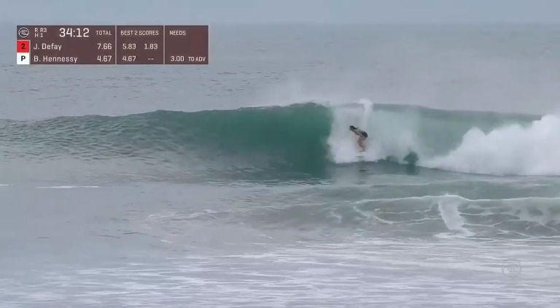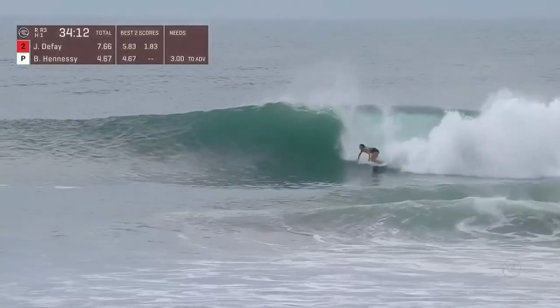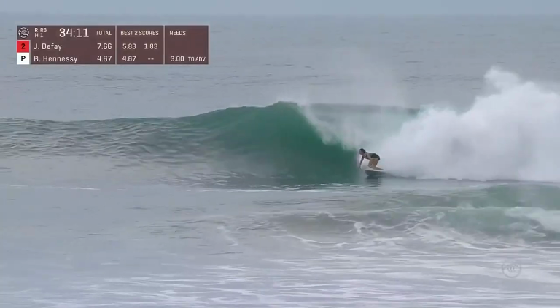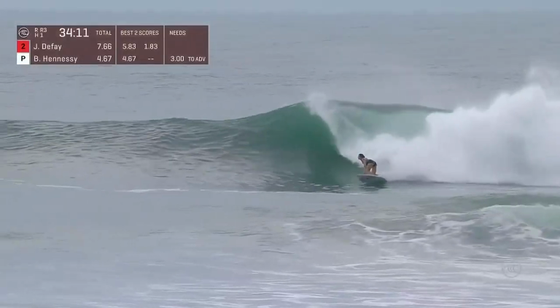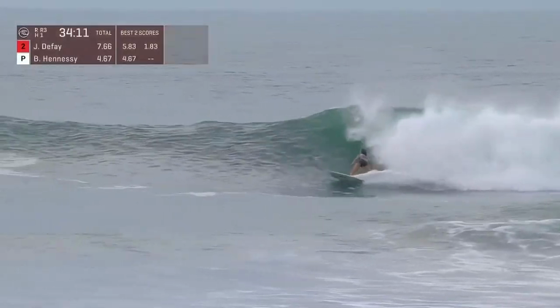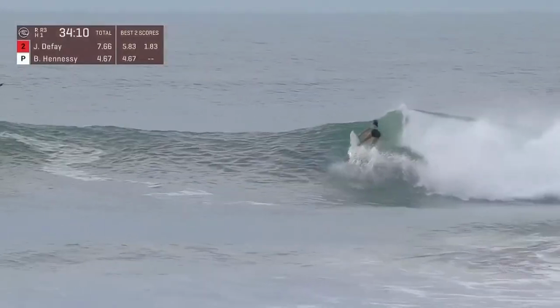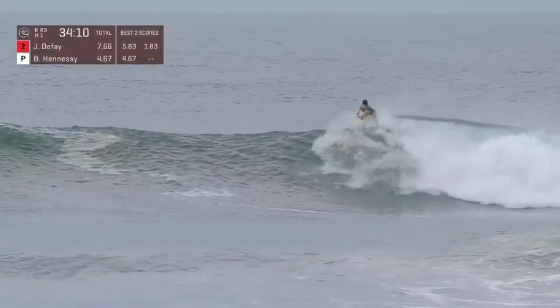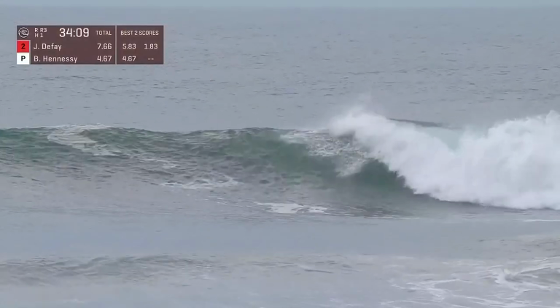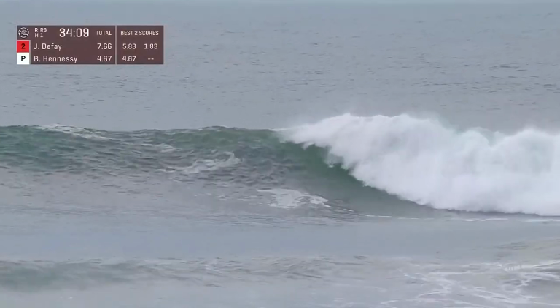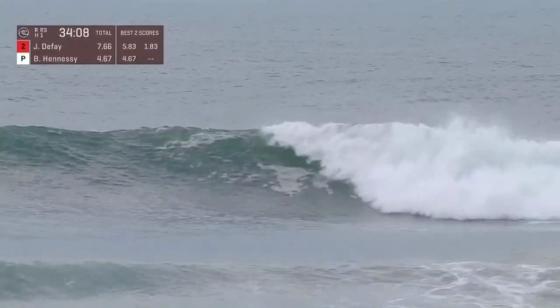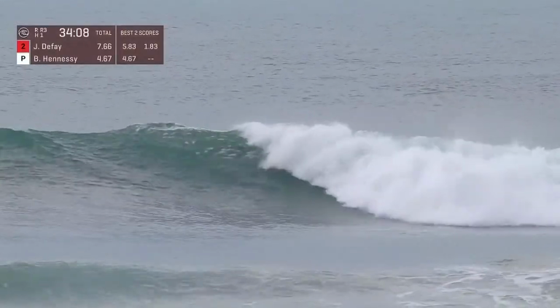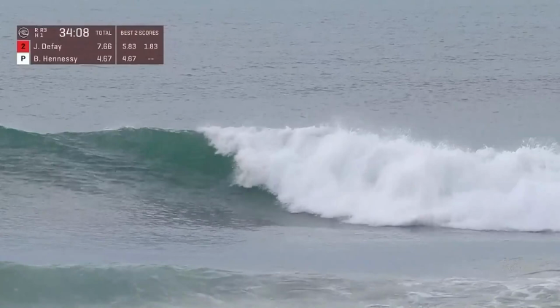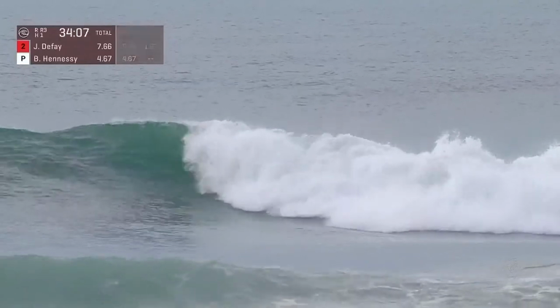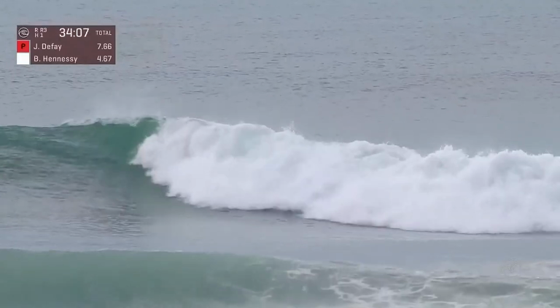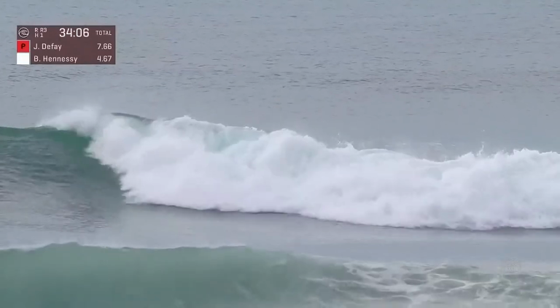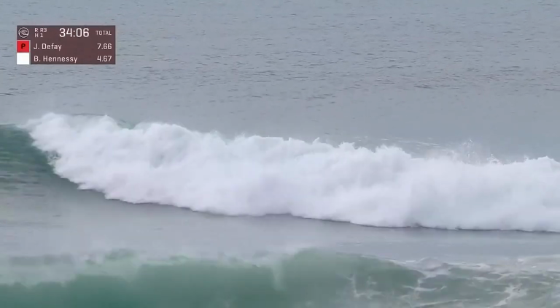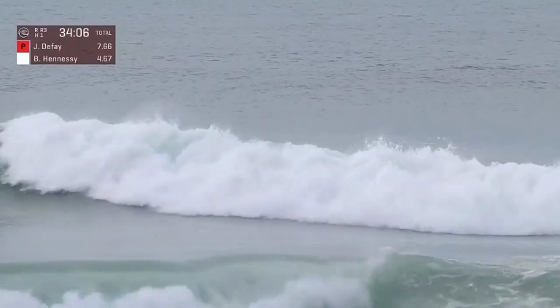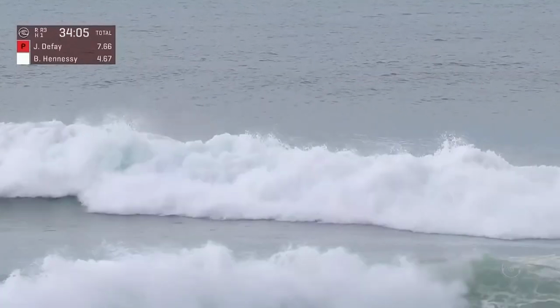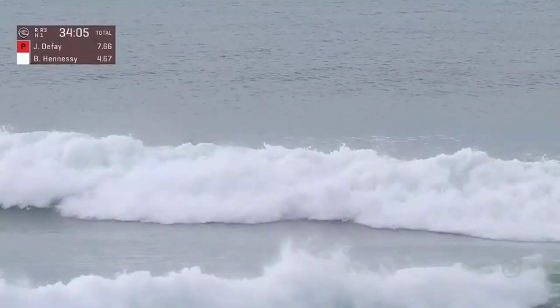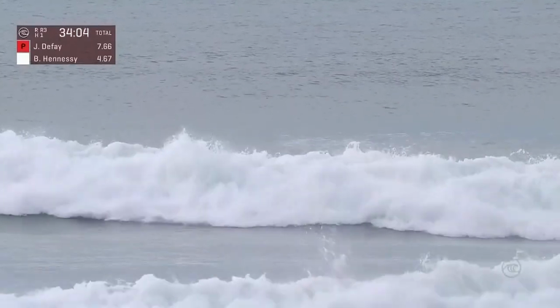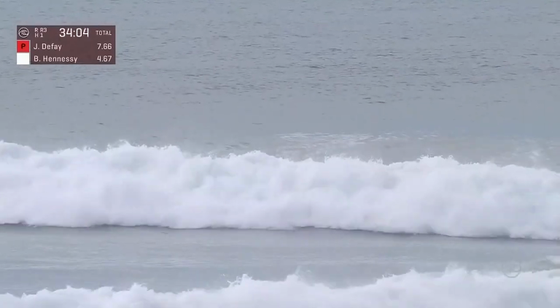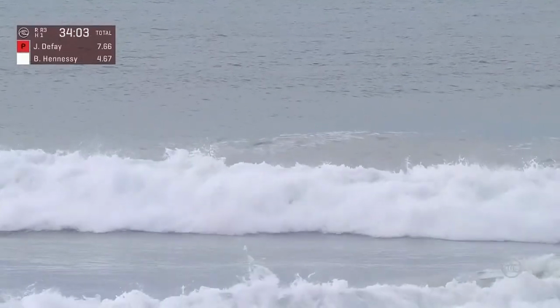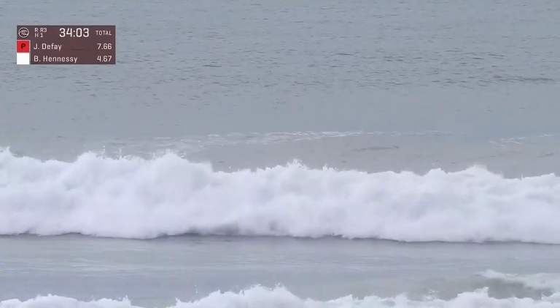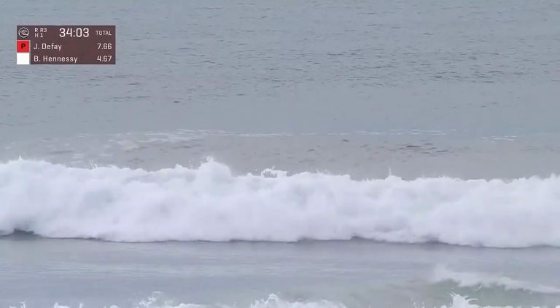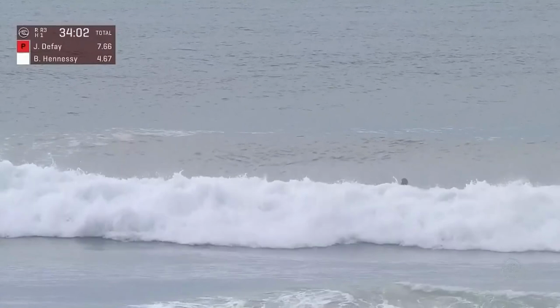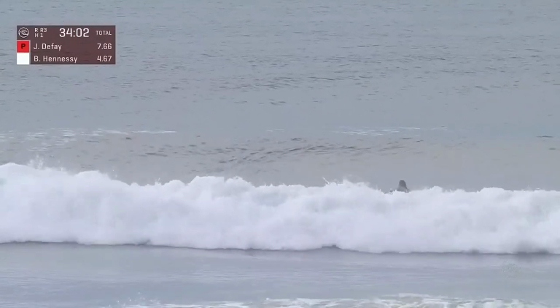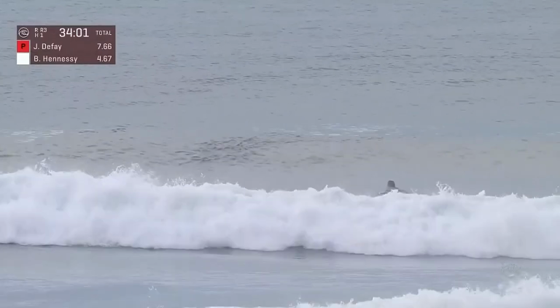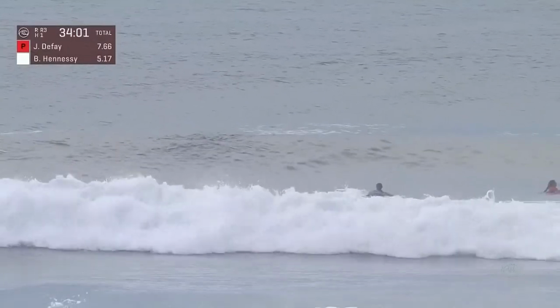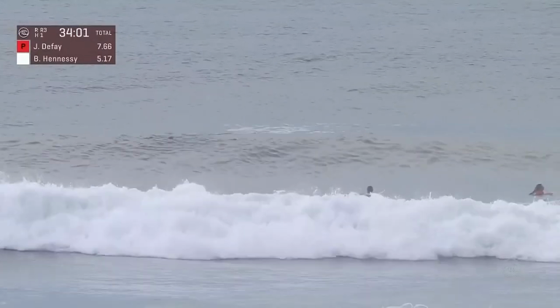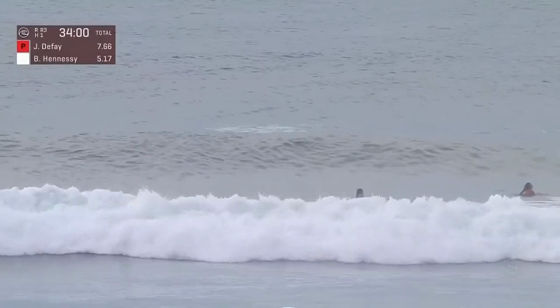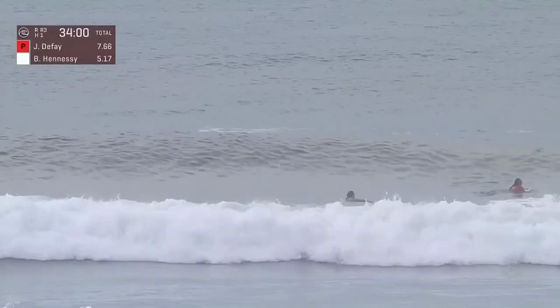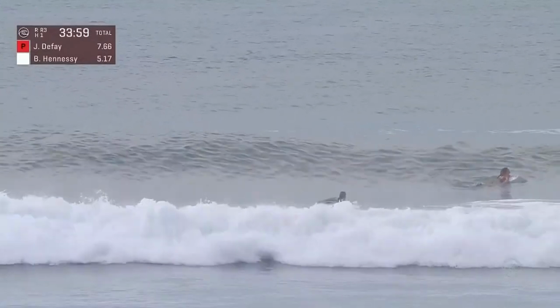With the takeoff, it's Brisa Hennessy, just up and out real quick — 34 to go. The official call has been made, but for me it's not official until we get word from Strider Wasilewski in the lineup. Give us your take on this beautiful morning at Barra.